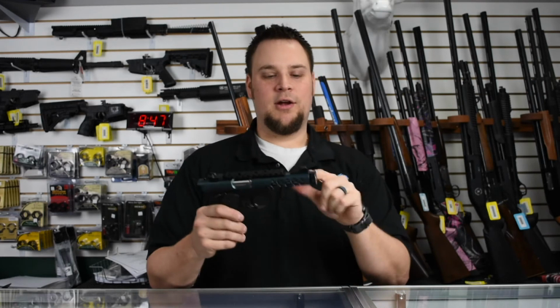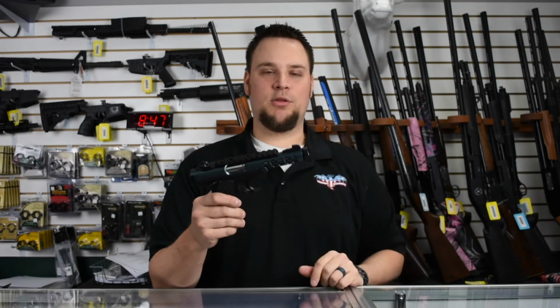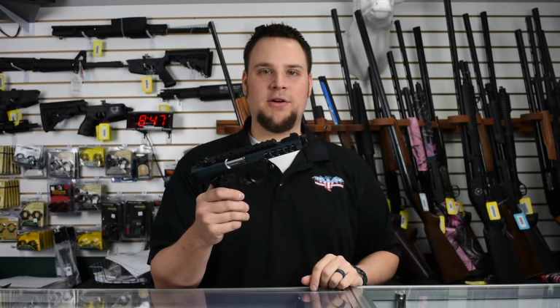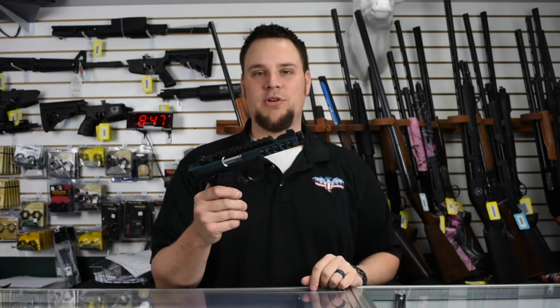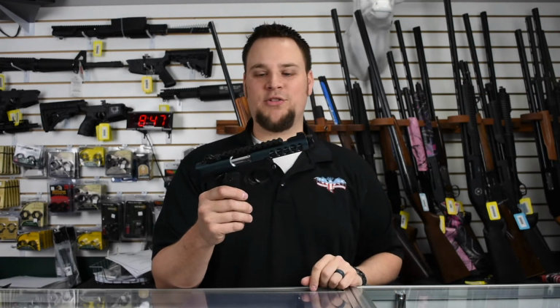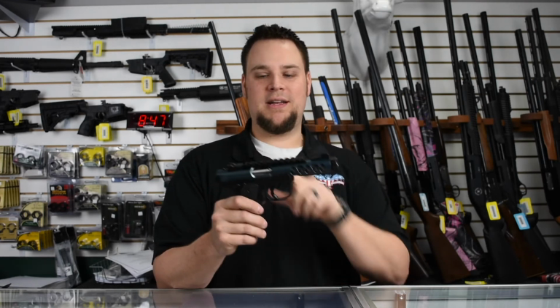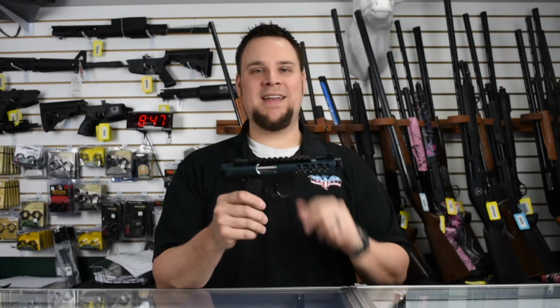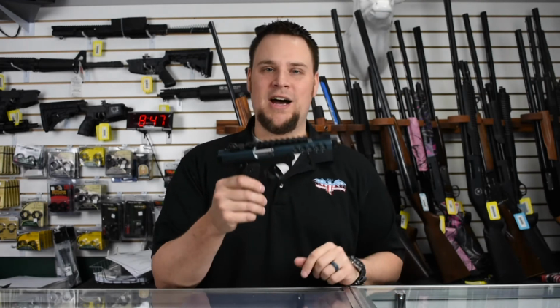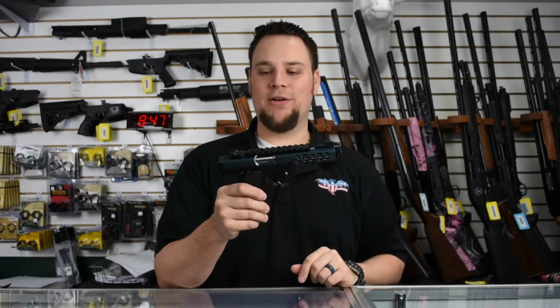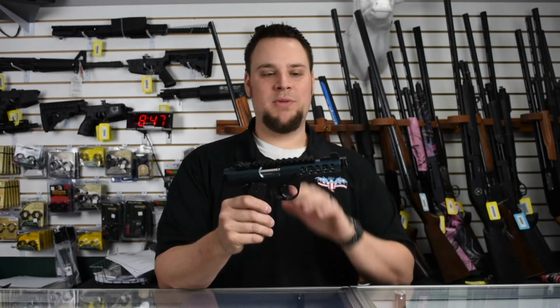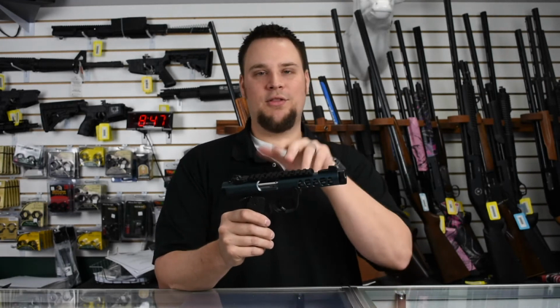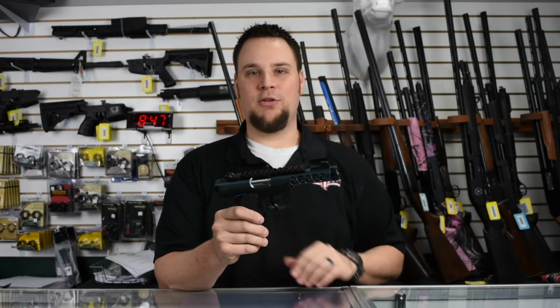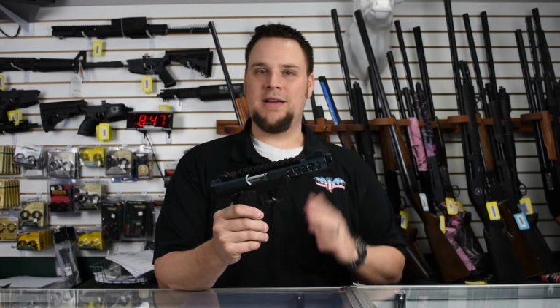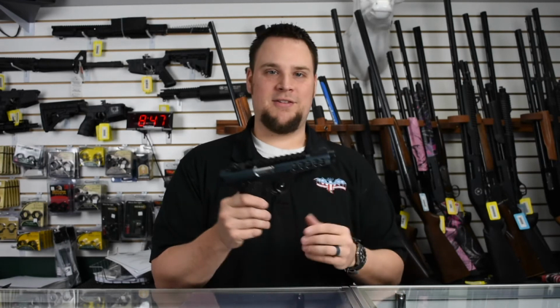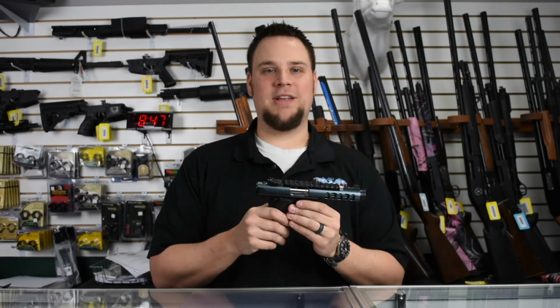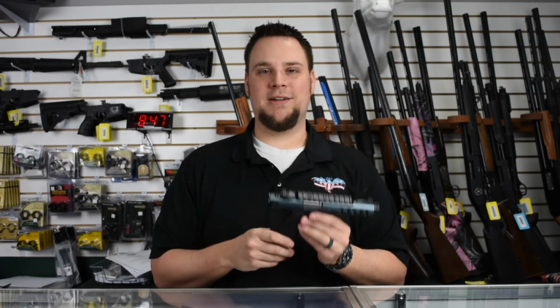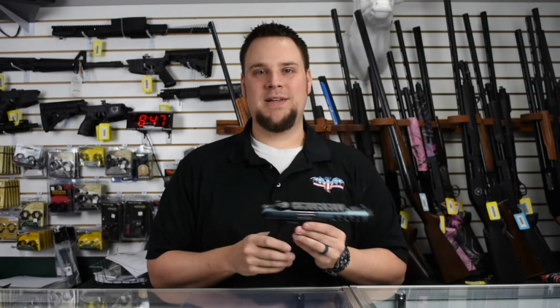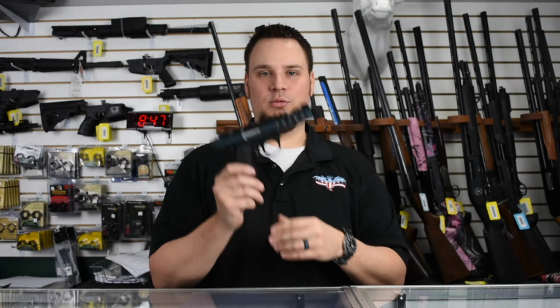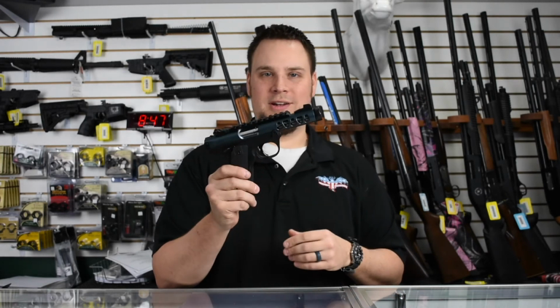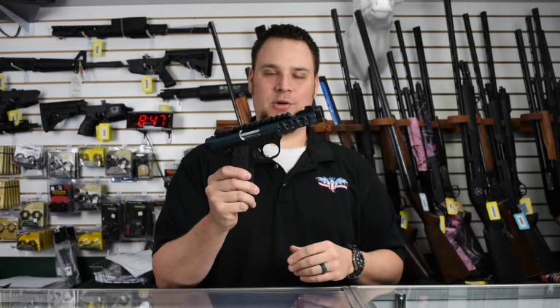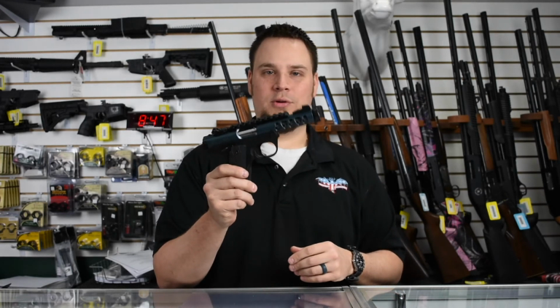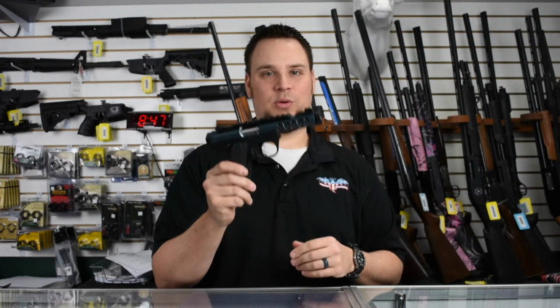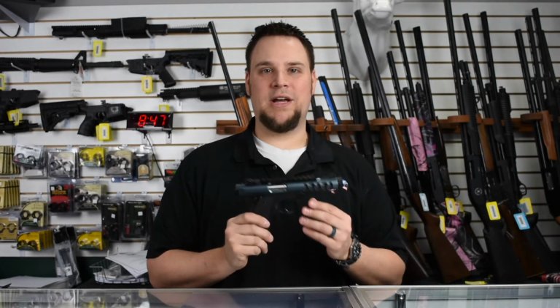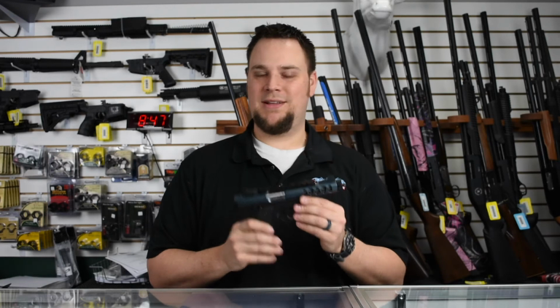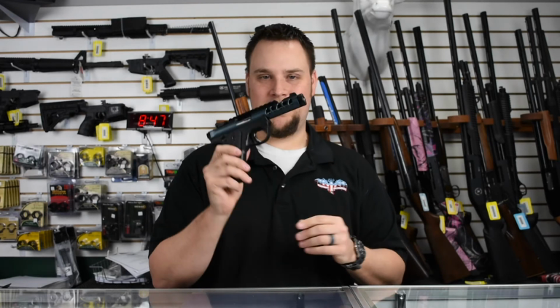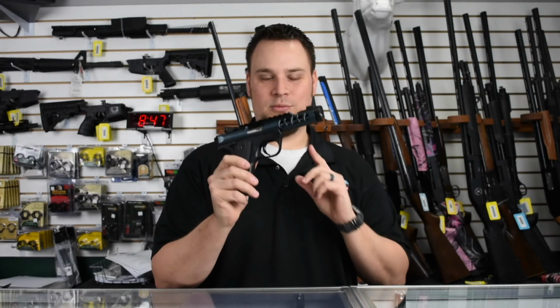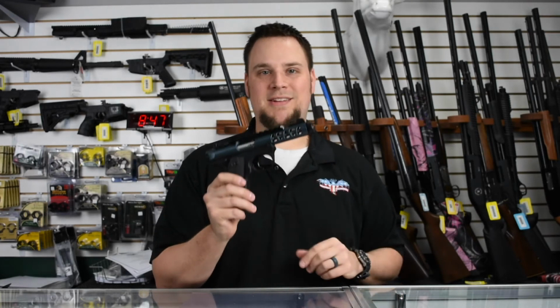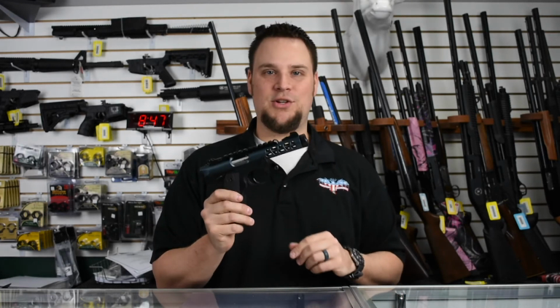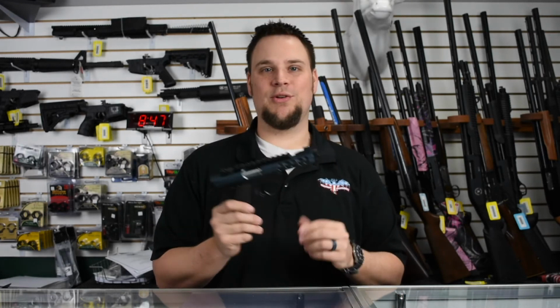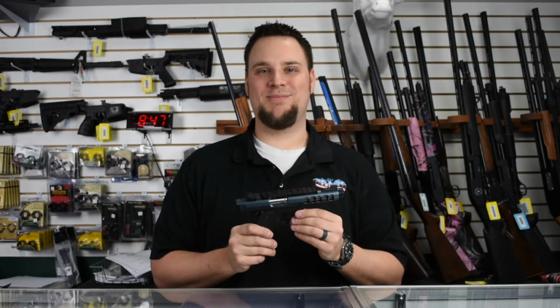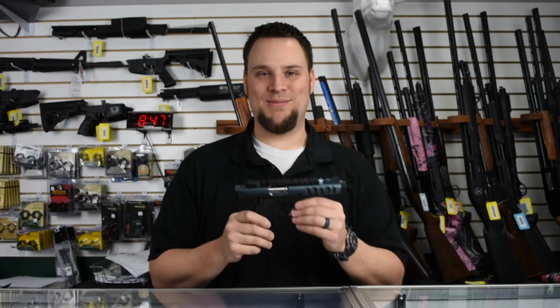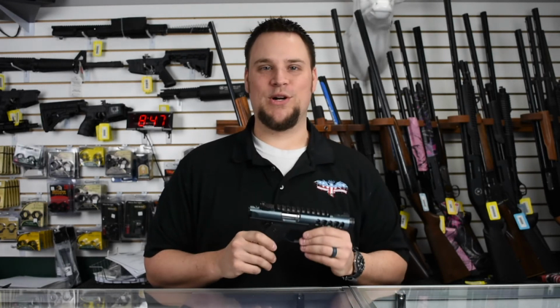It also has a threaded barrel so you can put a suppressor on it, and a top rail here that you can mount any accessory that you'd like. I think you're really going to like the Mark 4 22 Lite — these are amazing shooting little guns. Alright, thanks for watching.